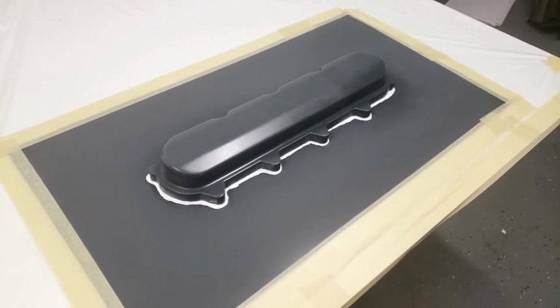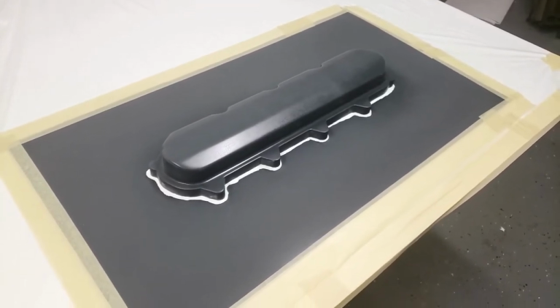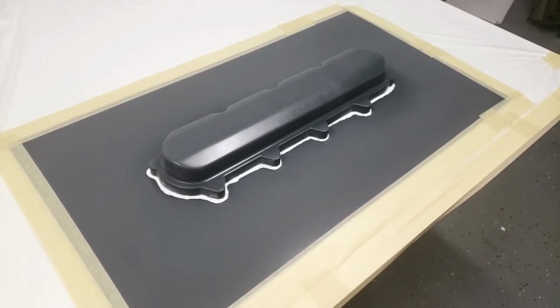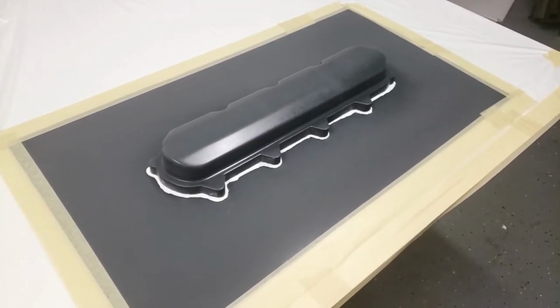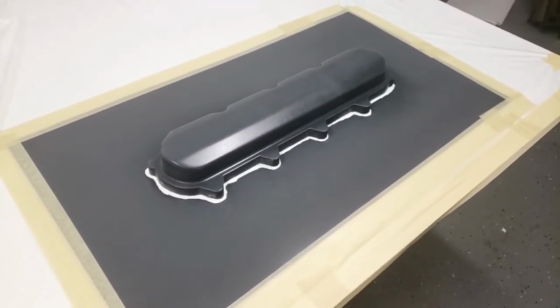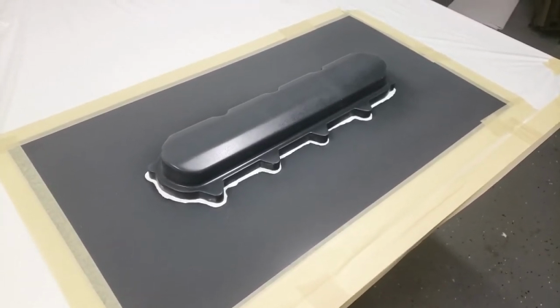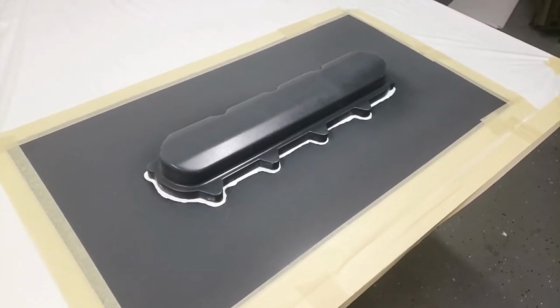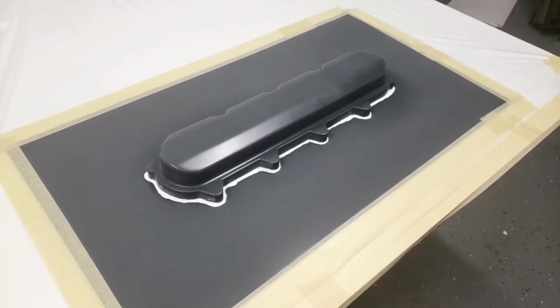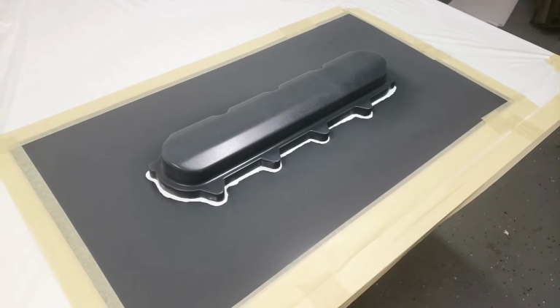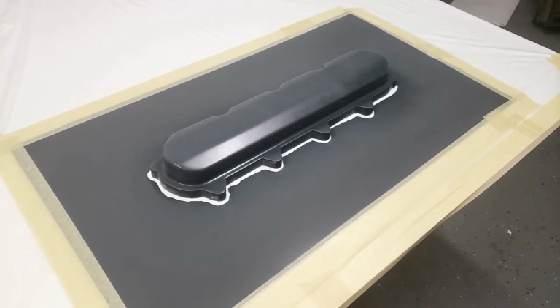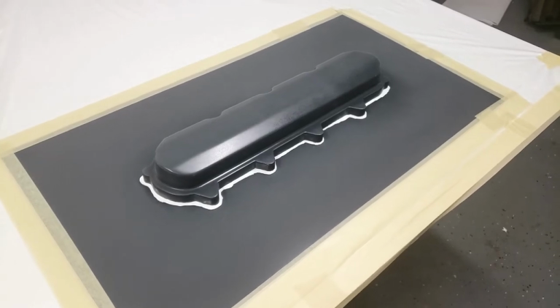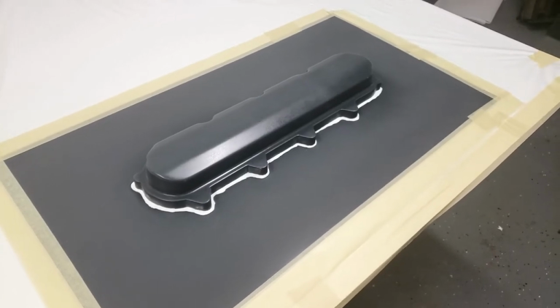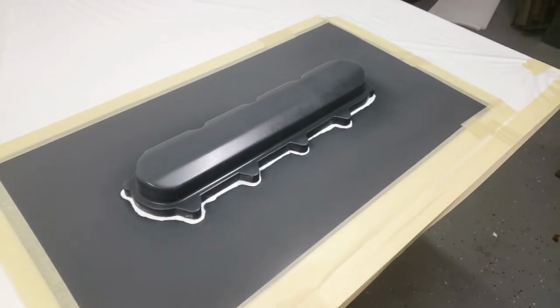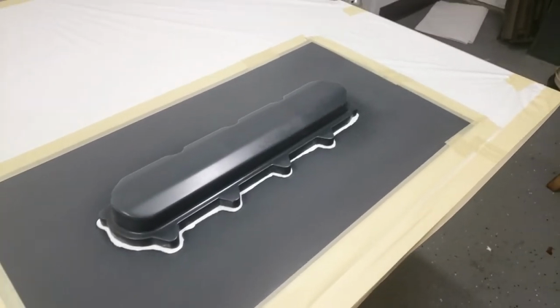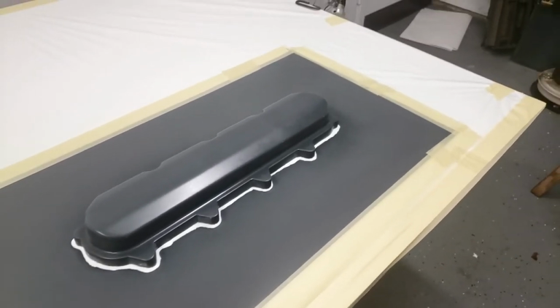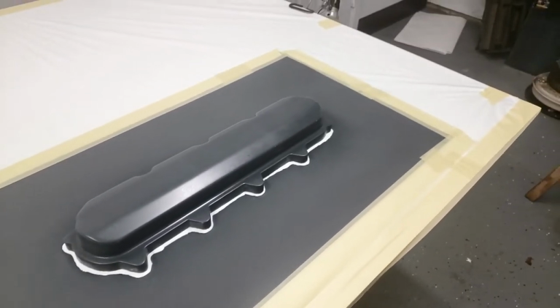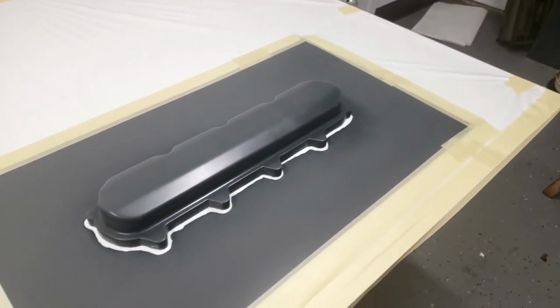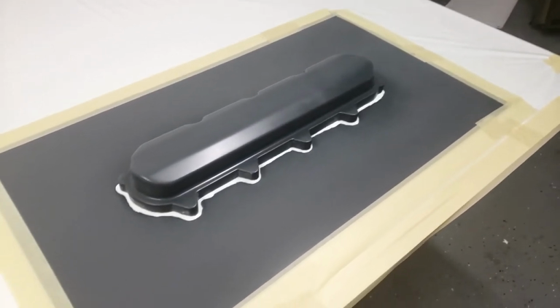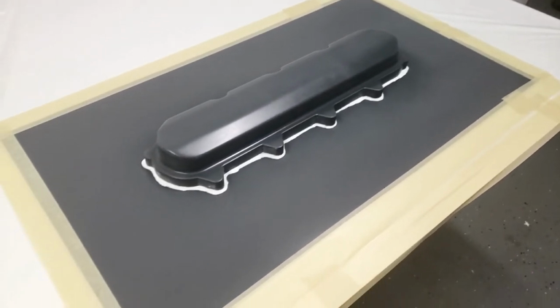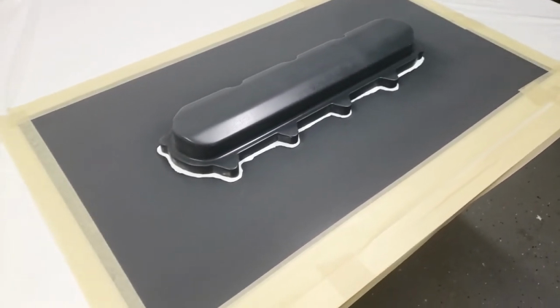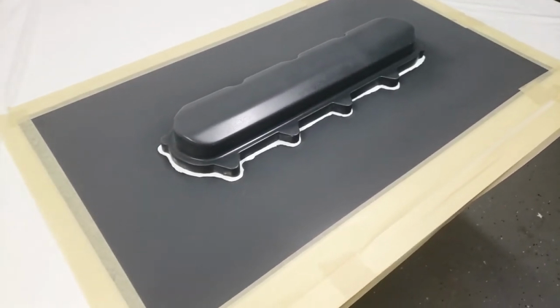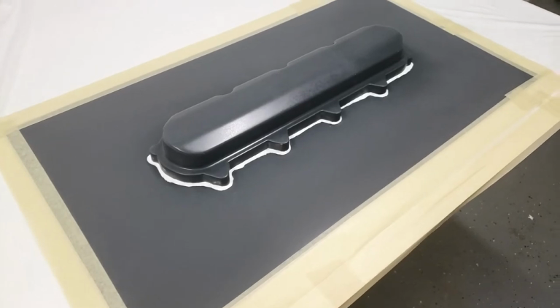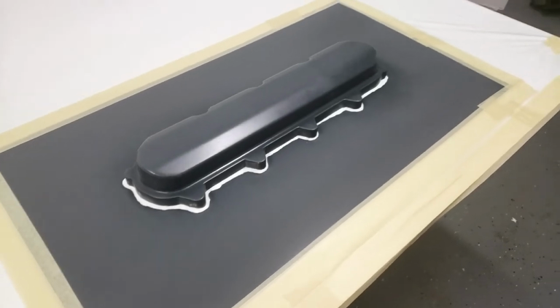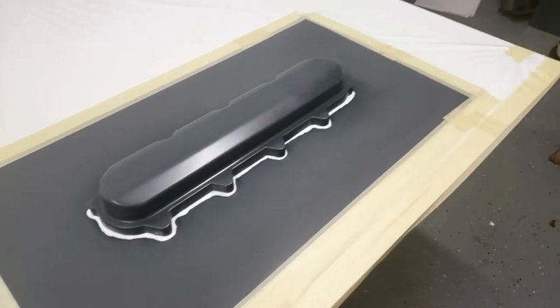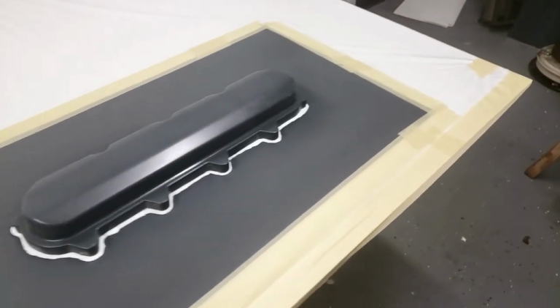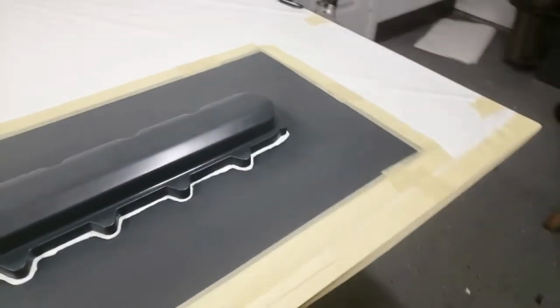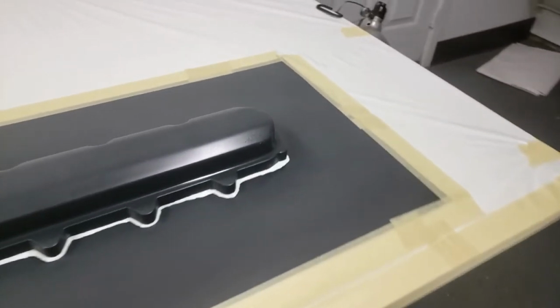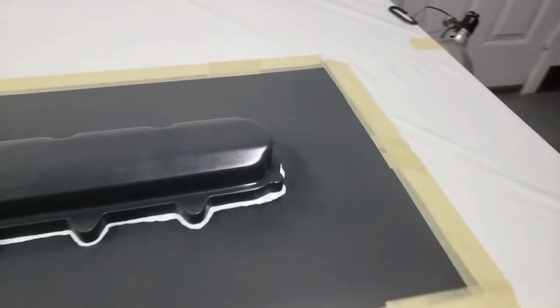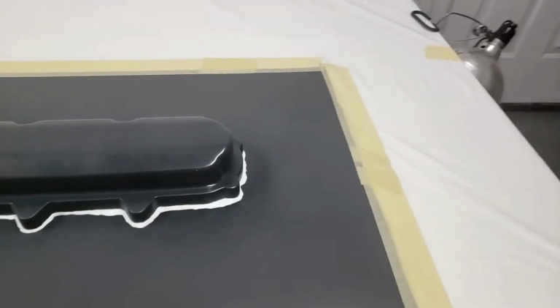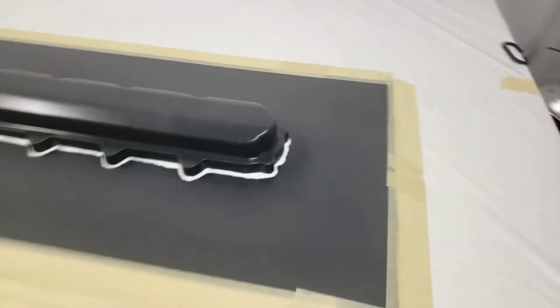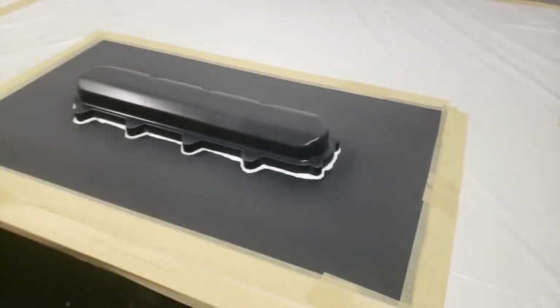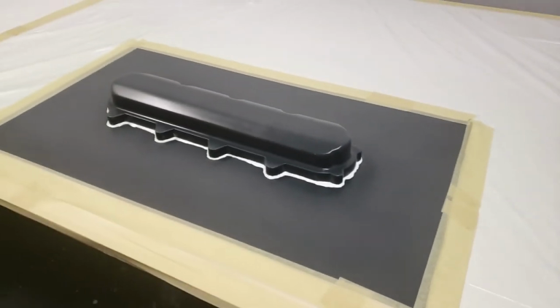Tomorrow when you see me on here again, I'm going to load up some gel coat in the gun and get to laying my first bit of fiberglass — never done it before, so we'll give it a shot.